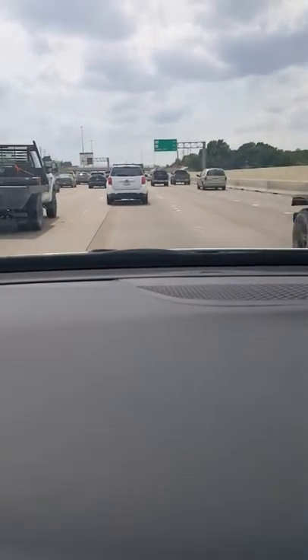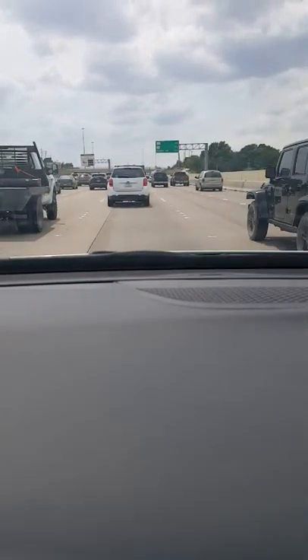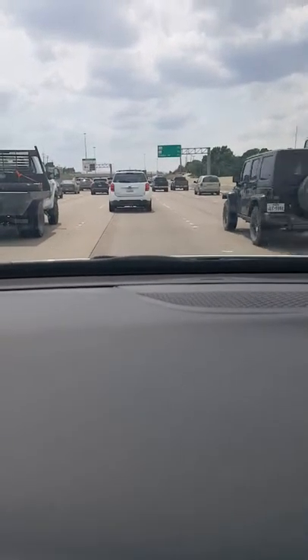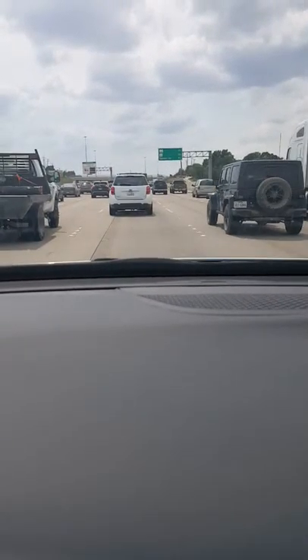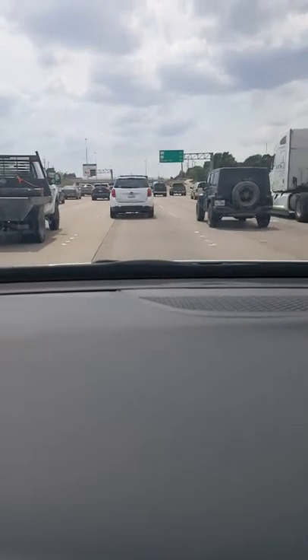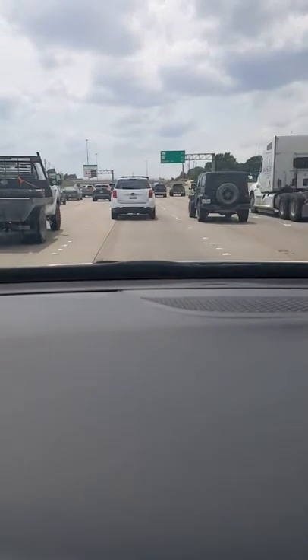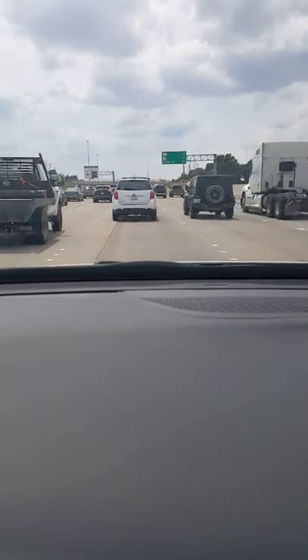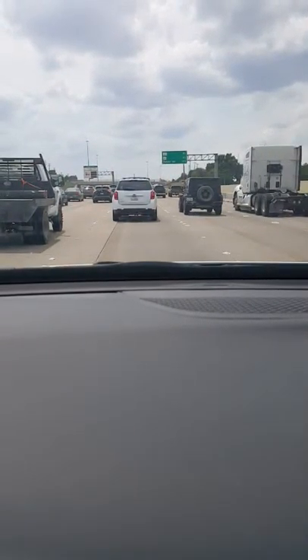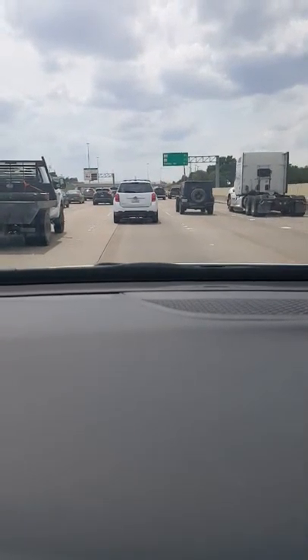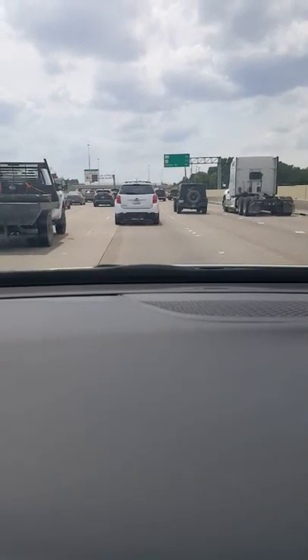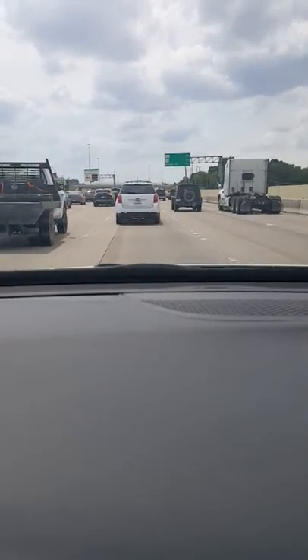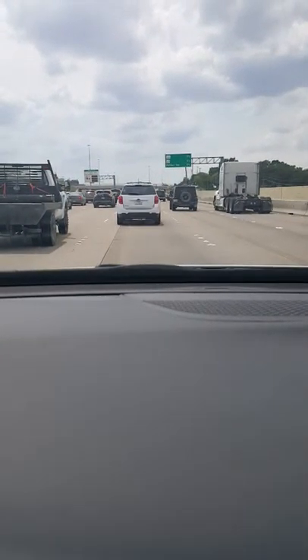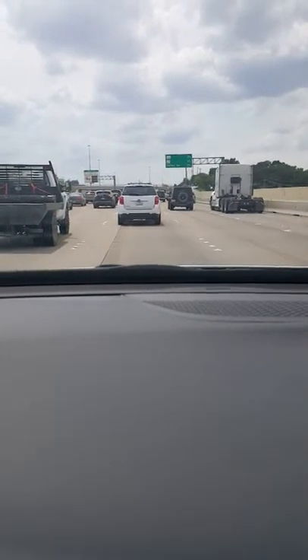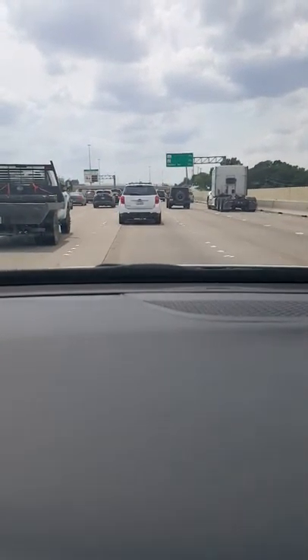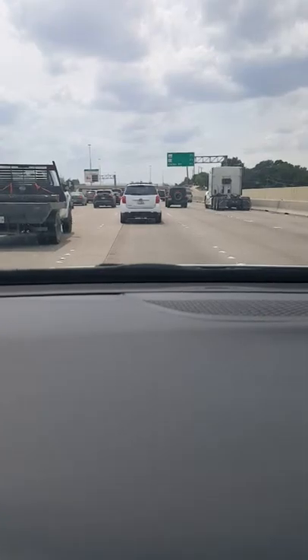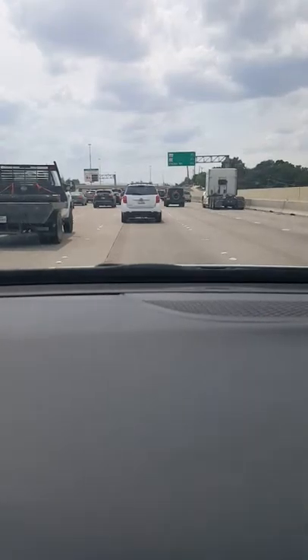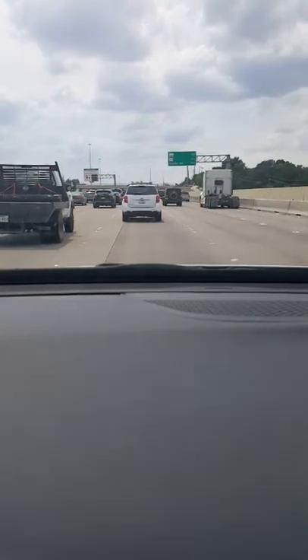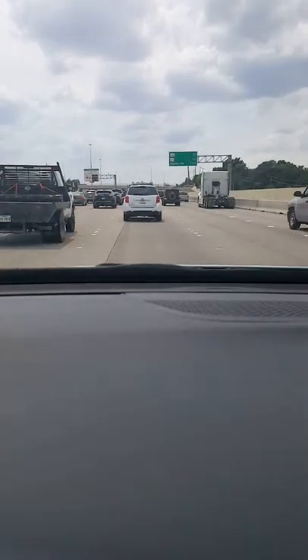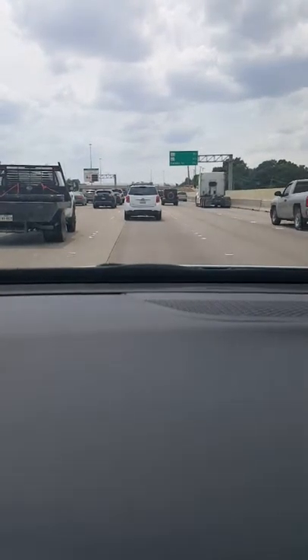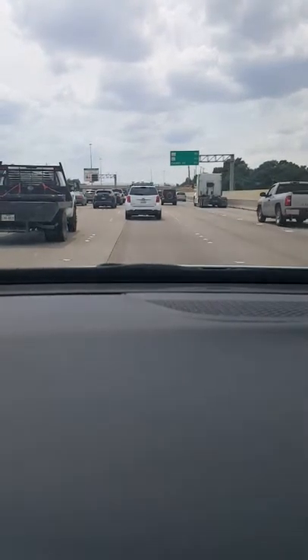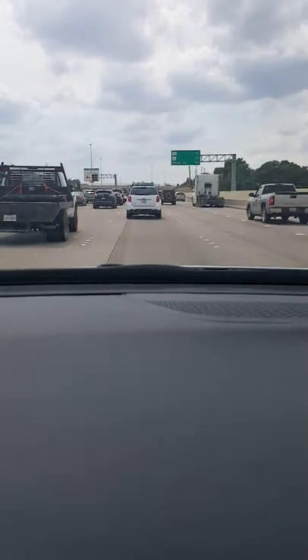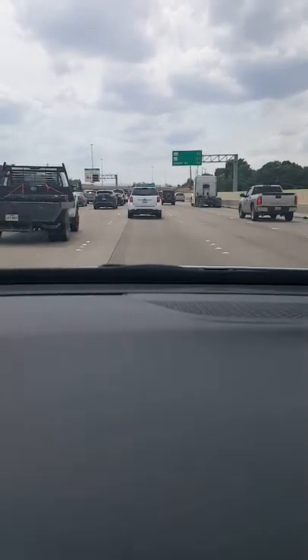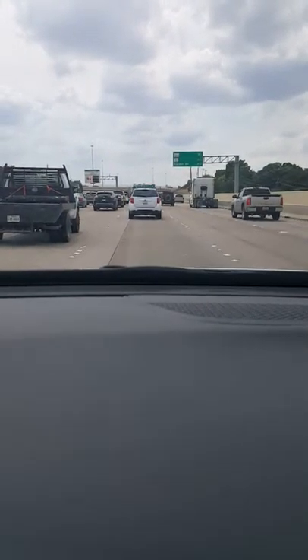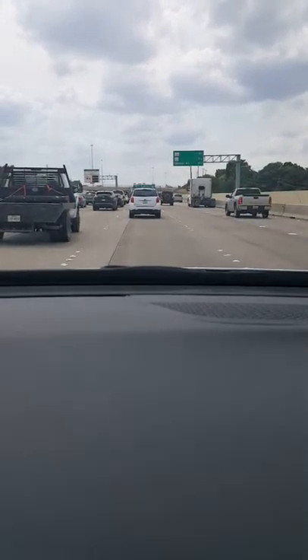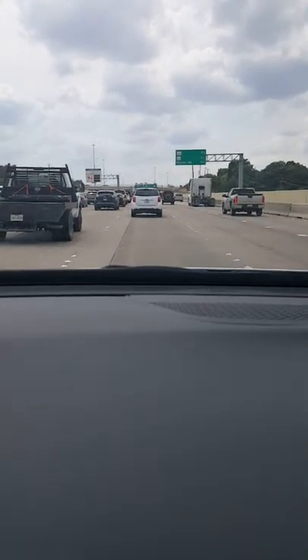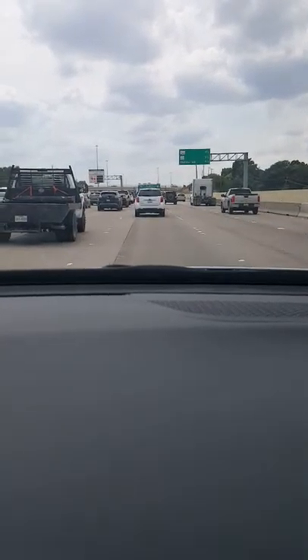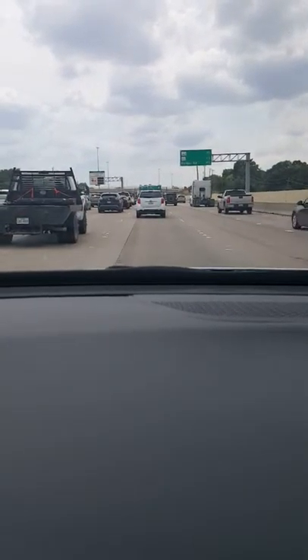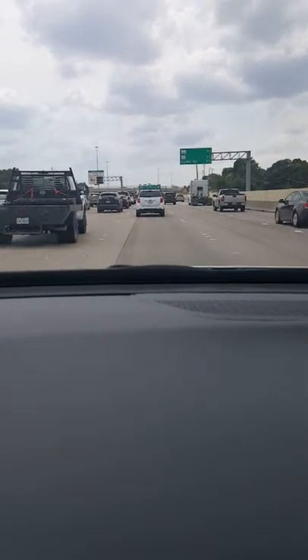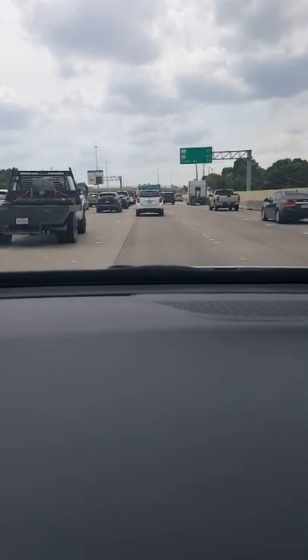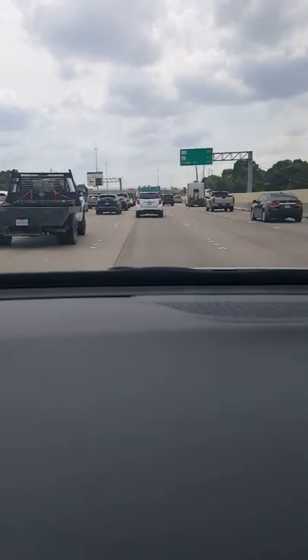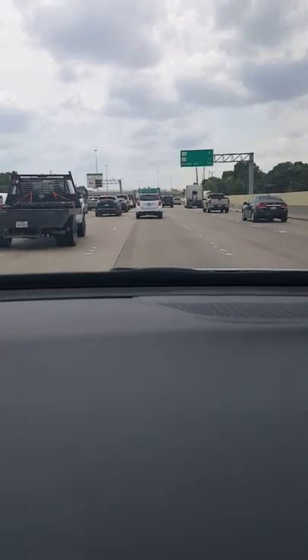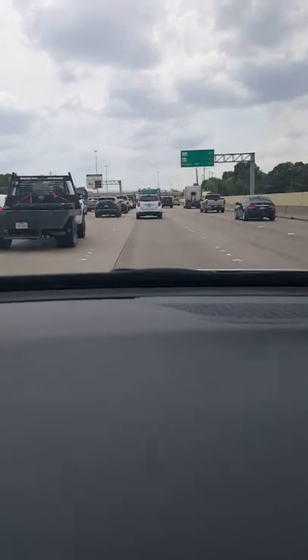So this is sometimes the traffic we get — and it's only three in the afternoon.